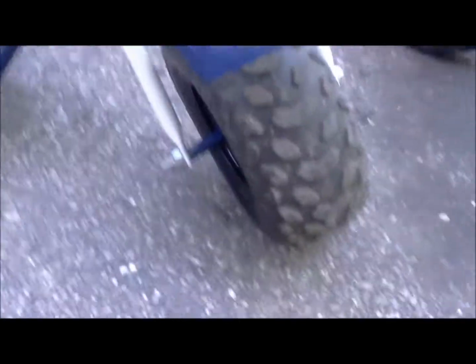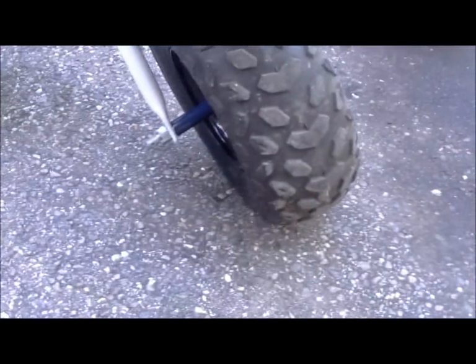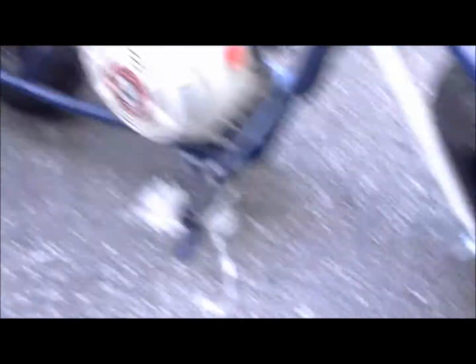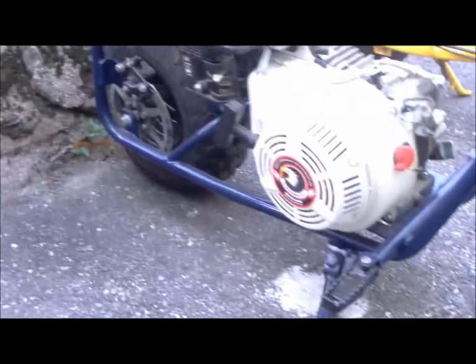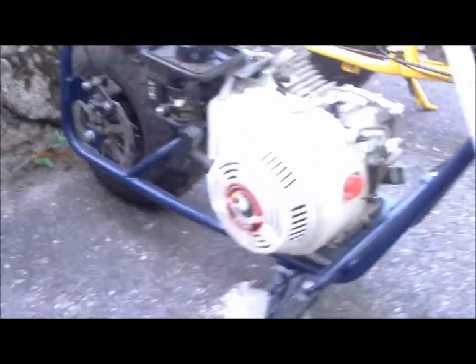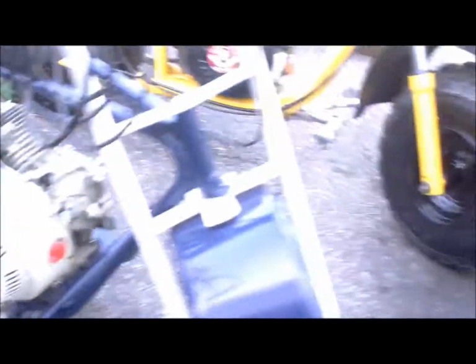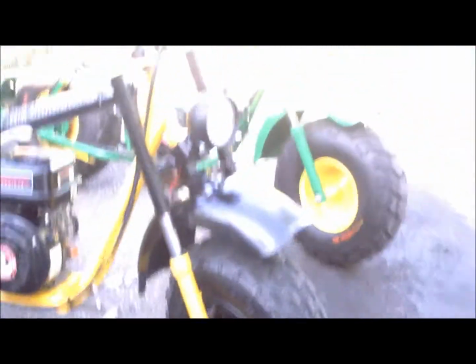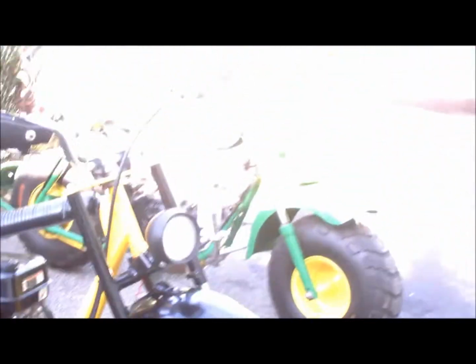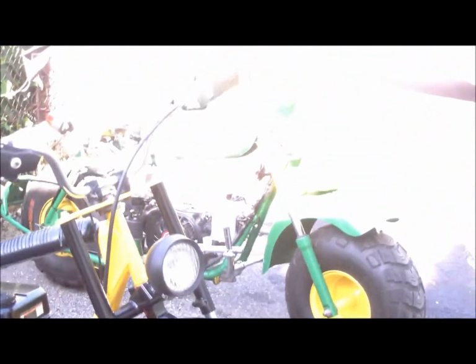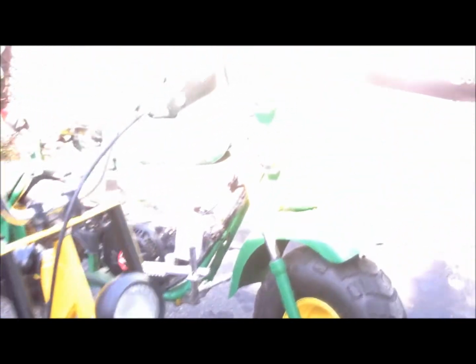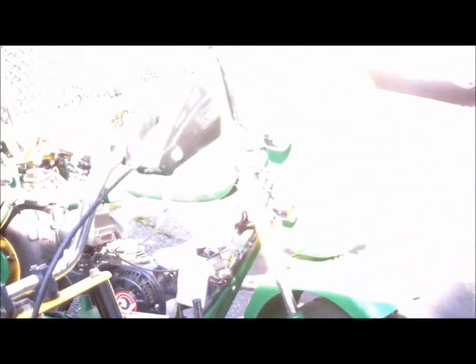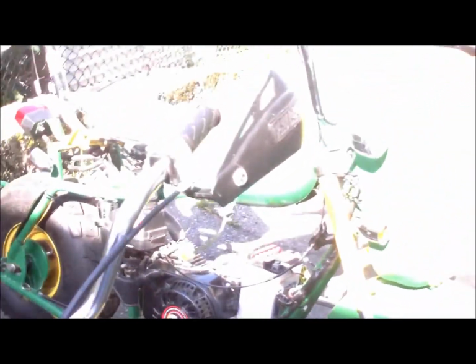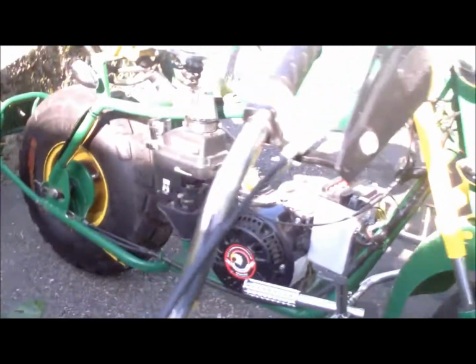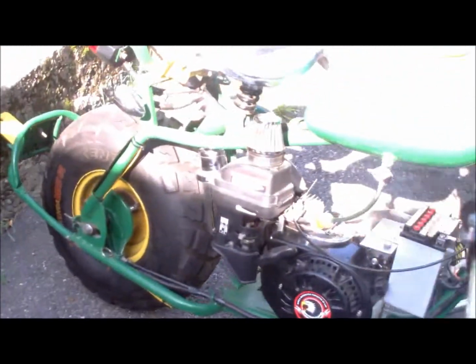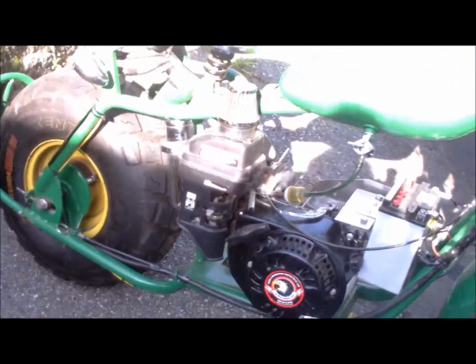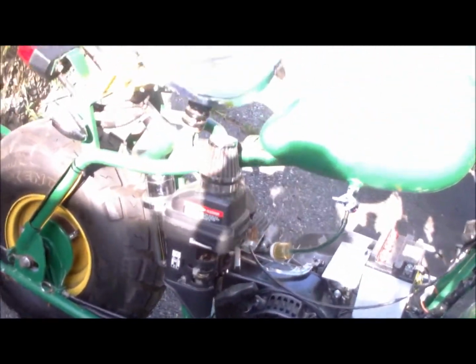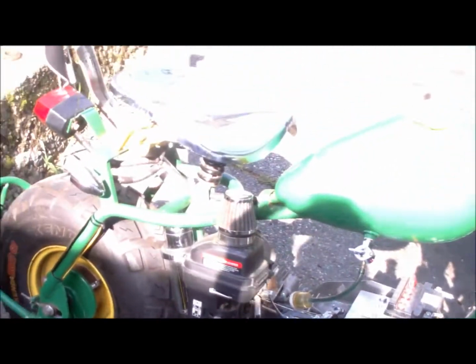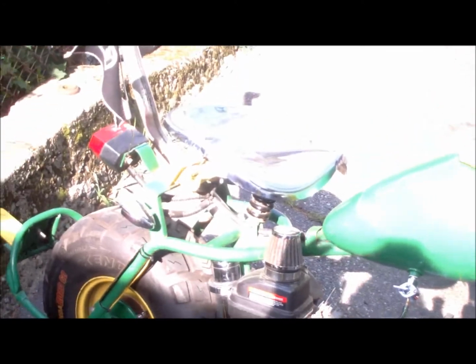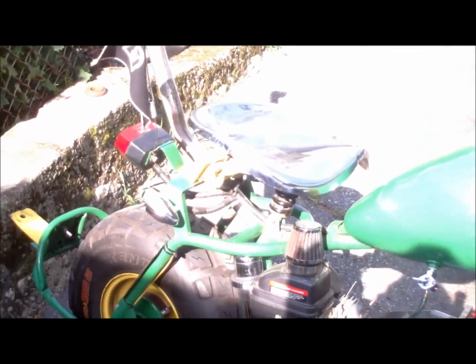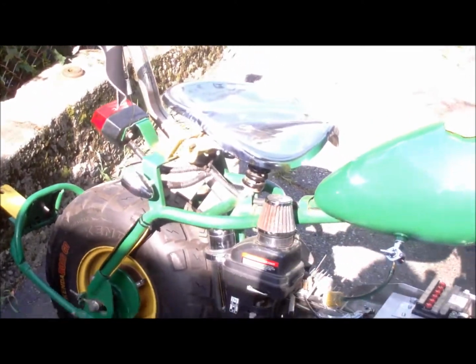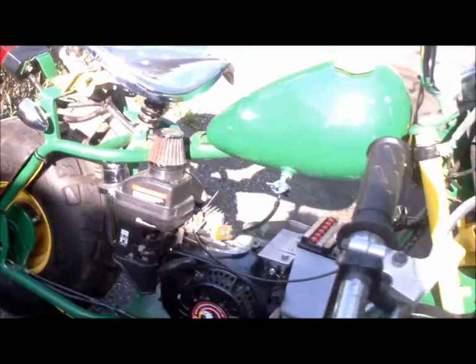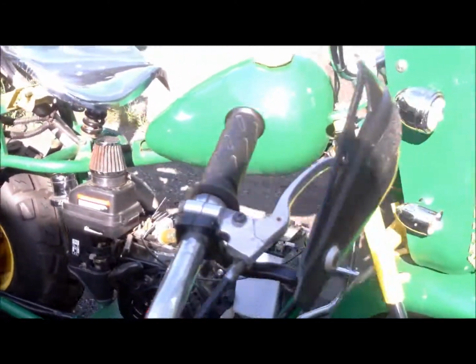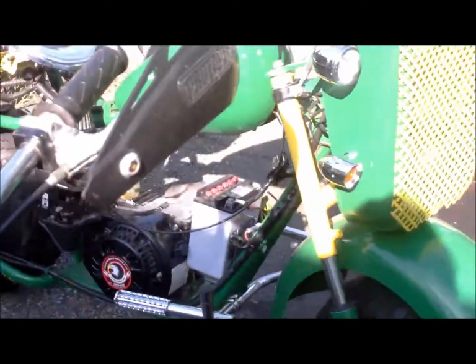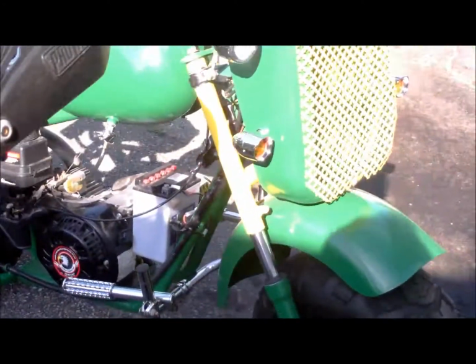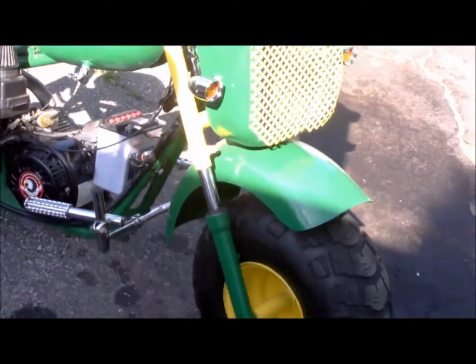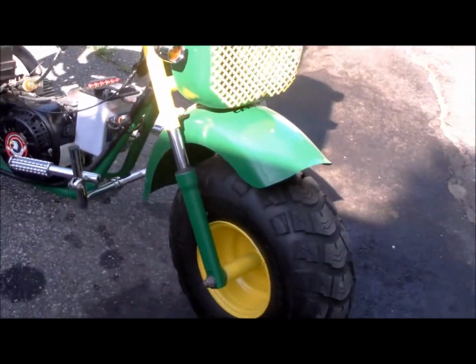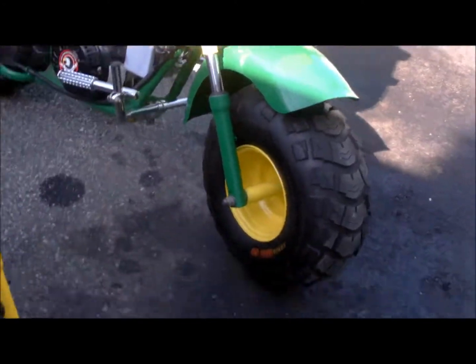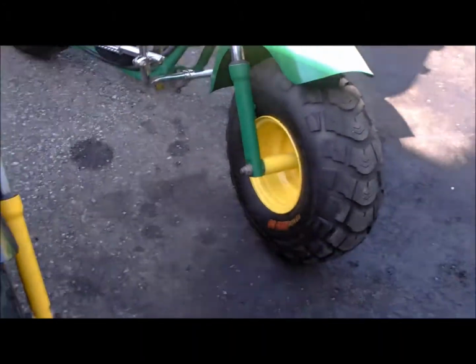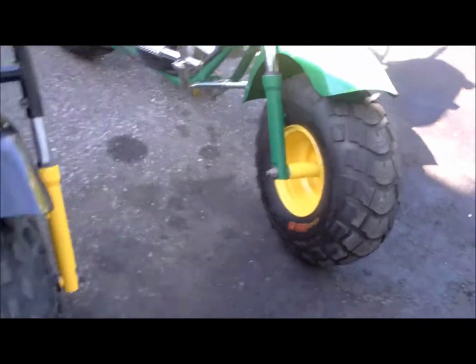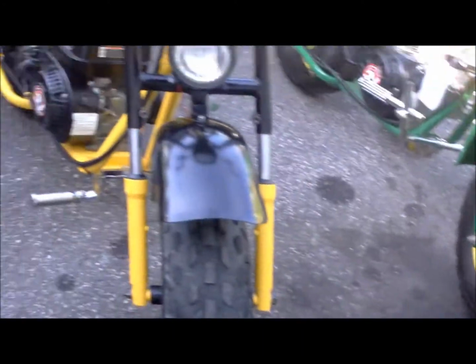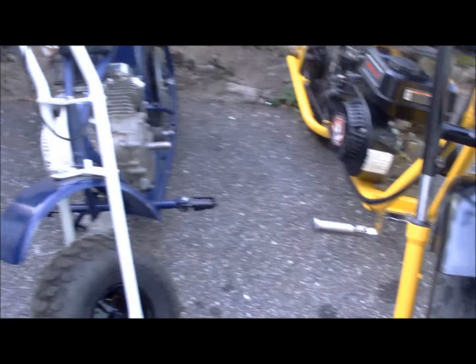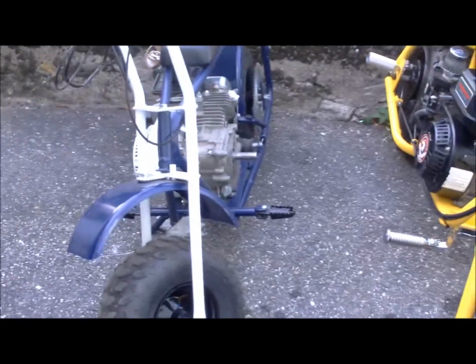Yep, new tires. And then of course, John Deere's over here. Wow, it's sunny on the John Deere. So freaking right. All right.